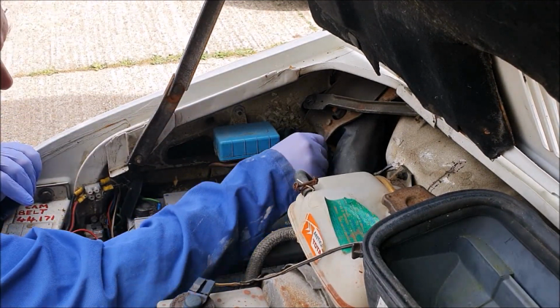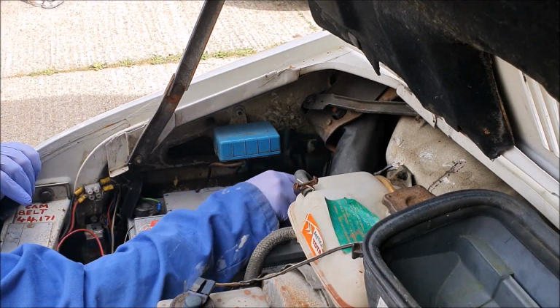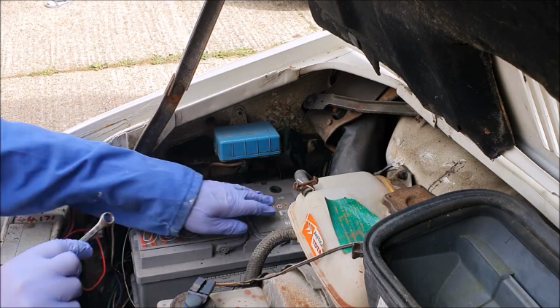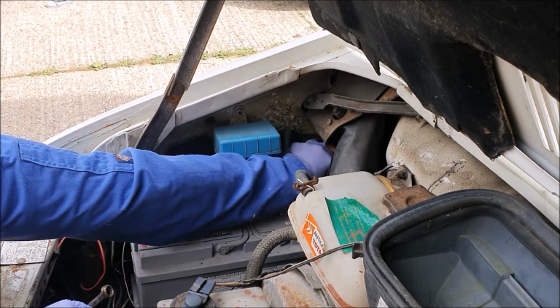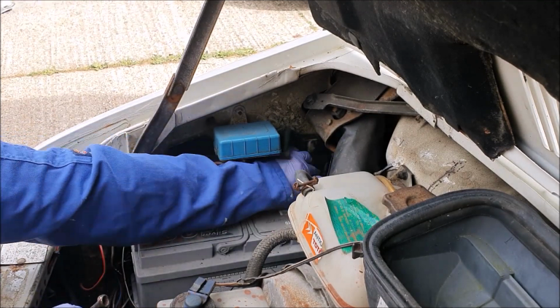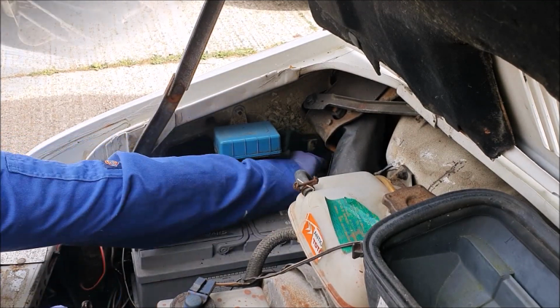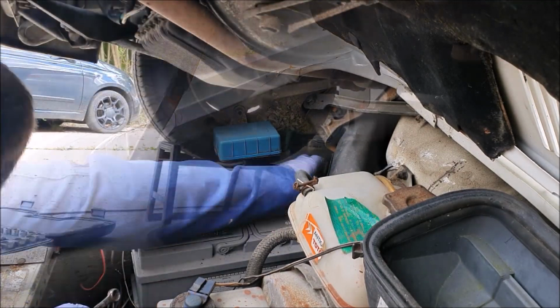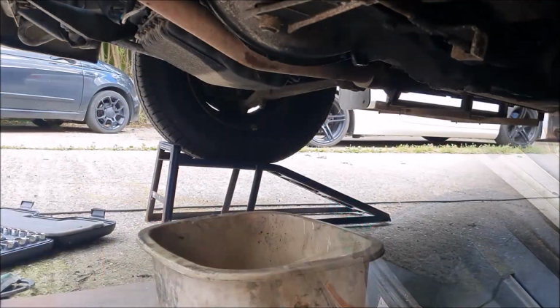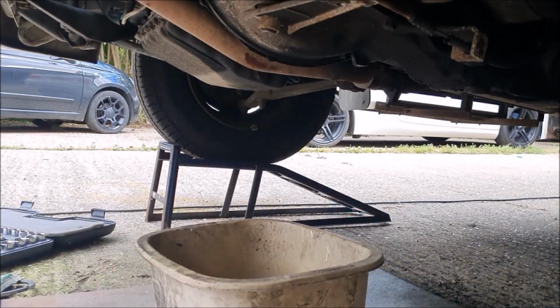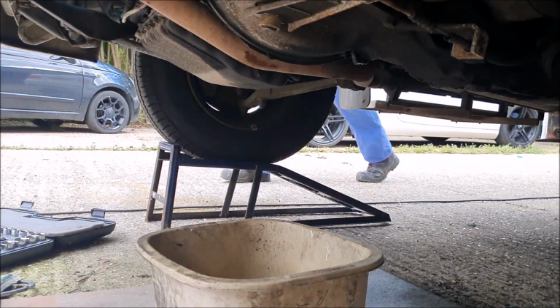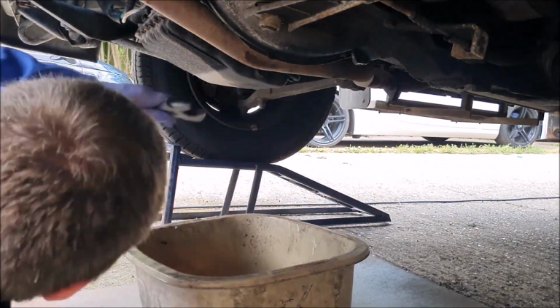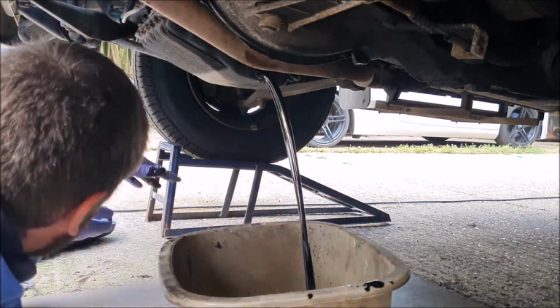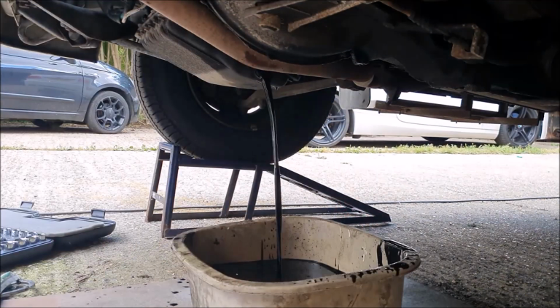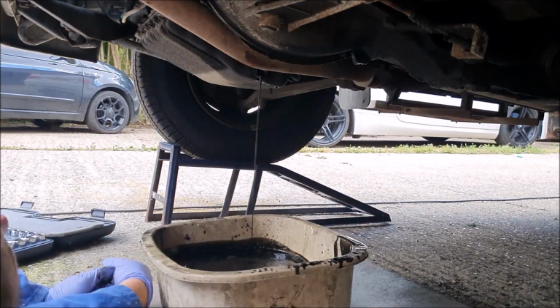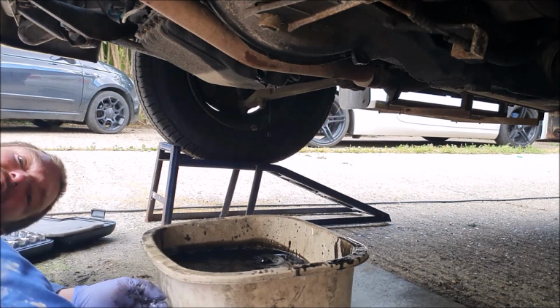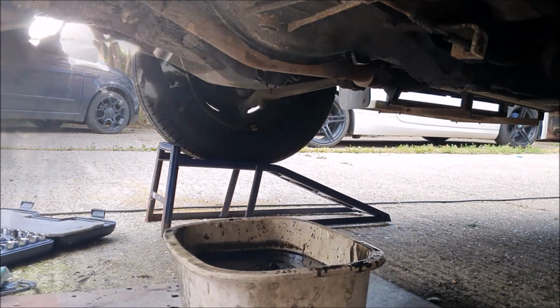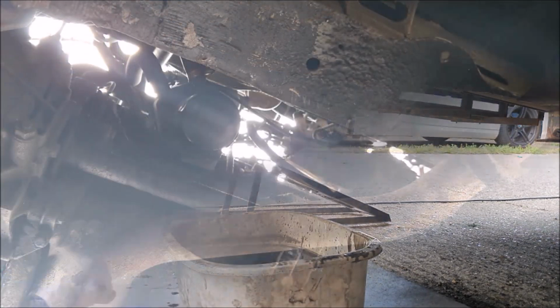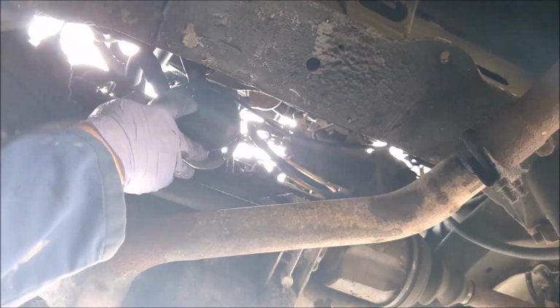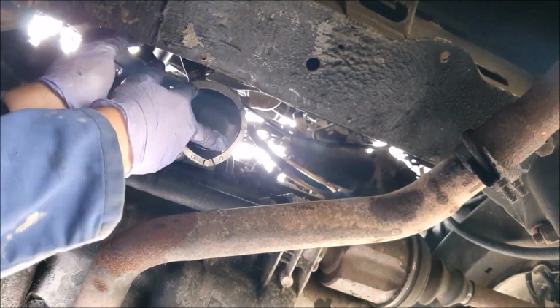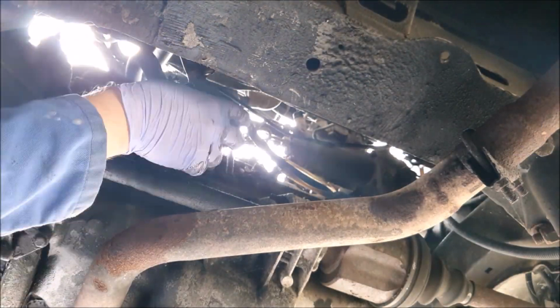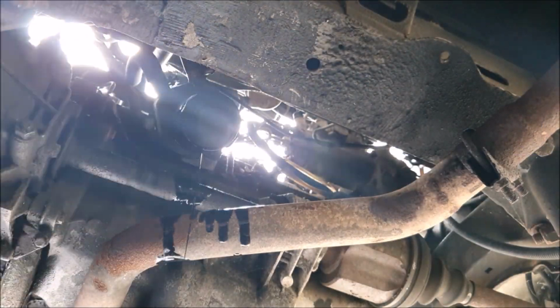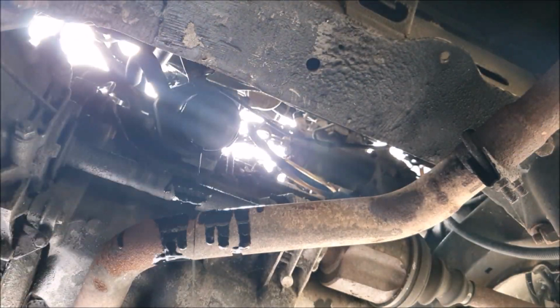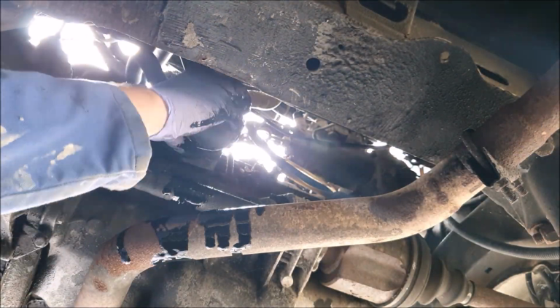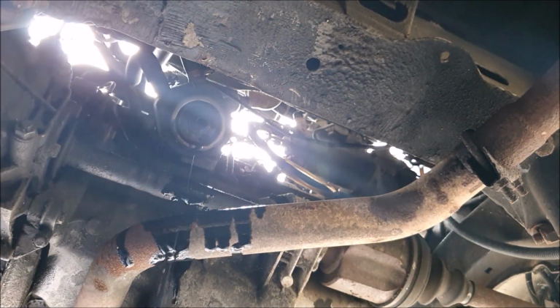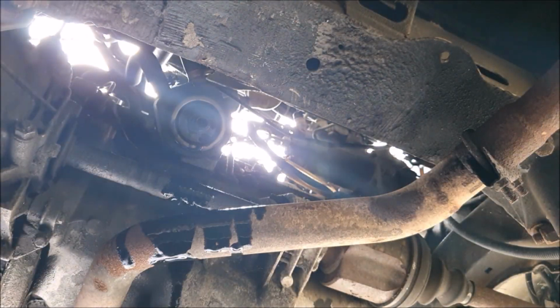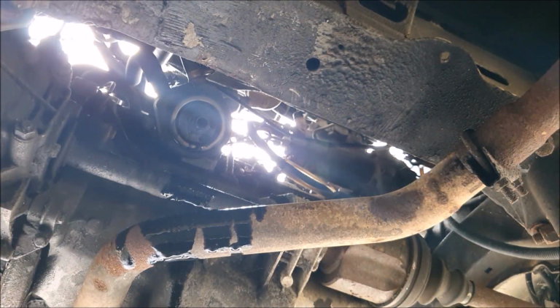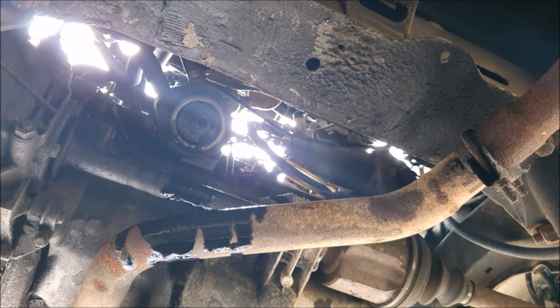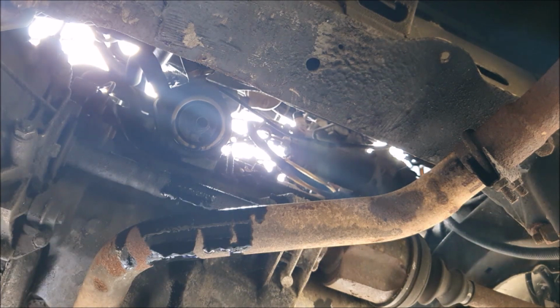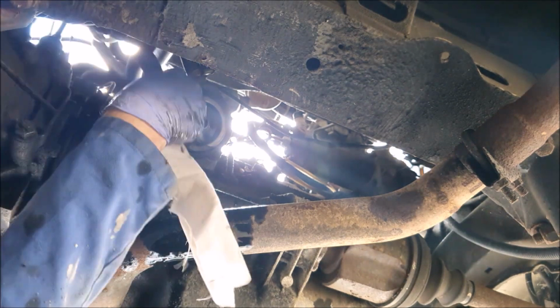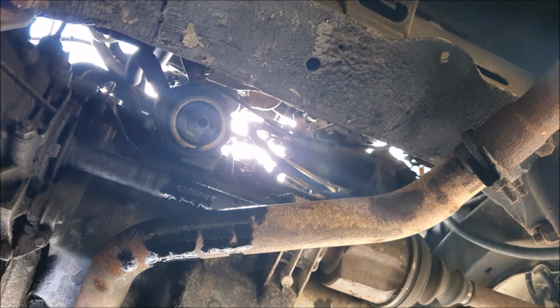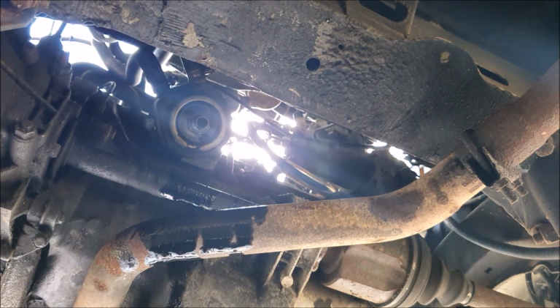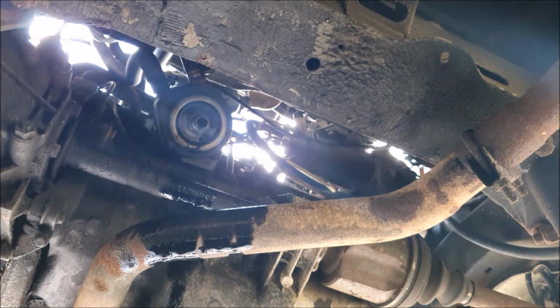Then it's out with the old oil, and swap the old filter for a nice new one, remembering to fill it with new oil before we put it back on.